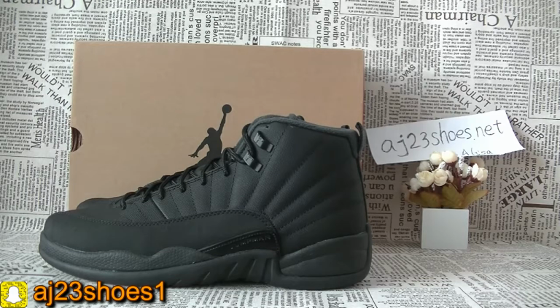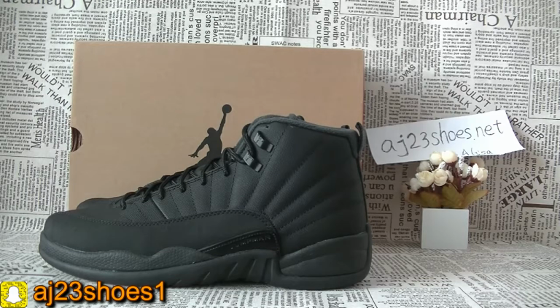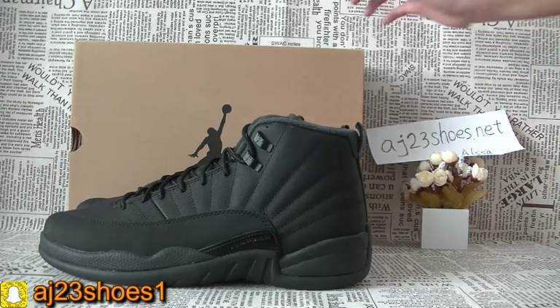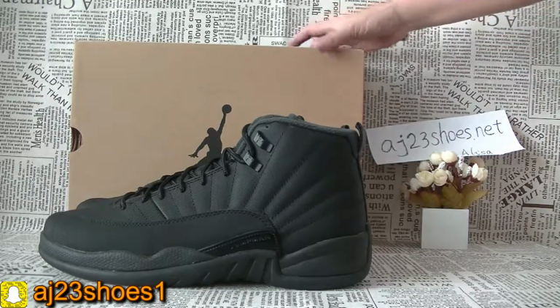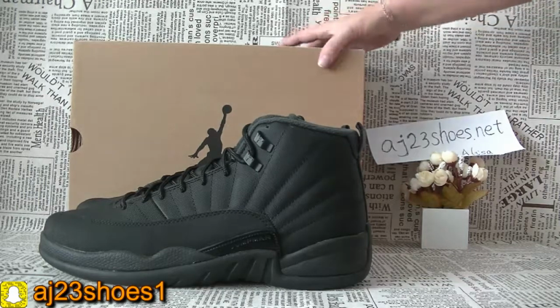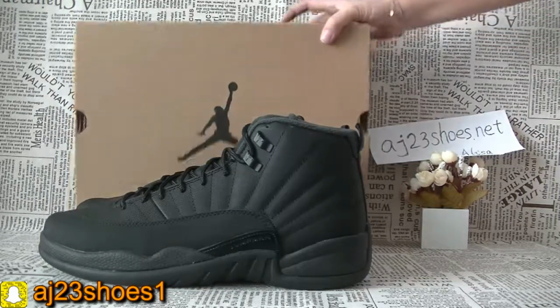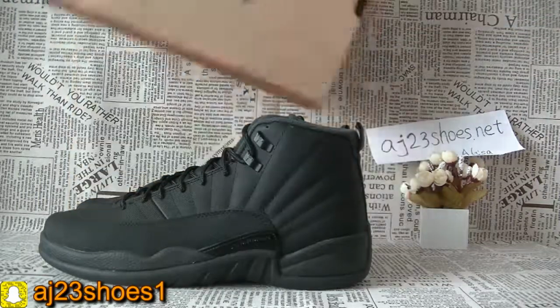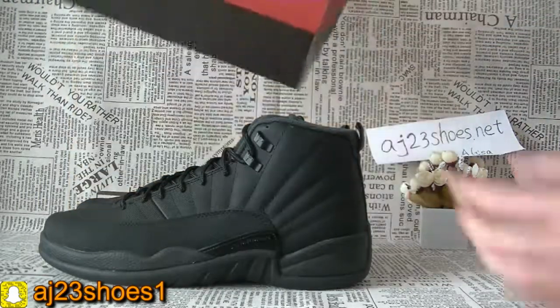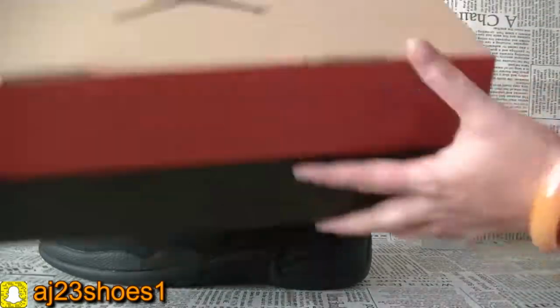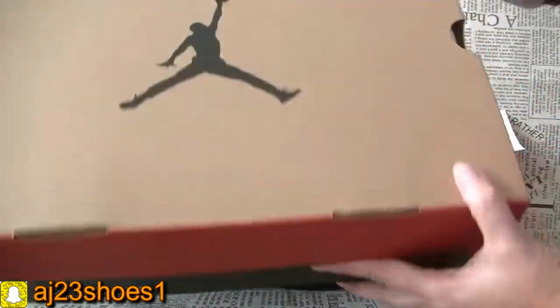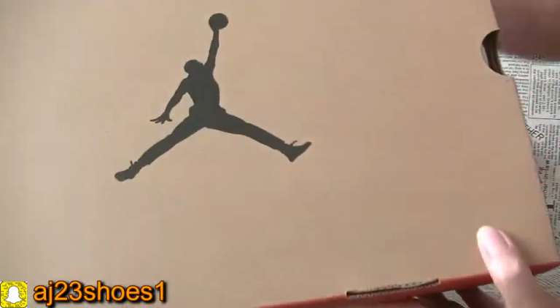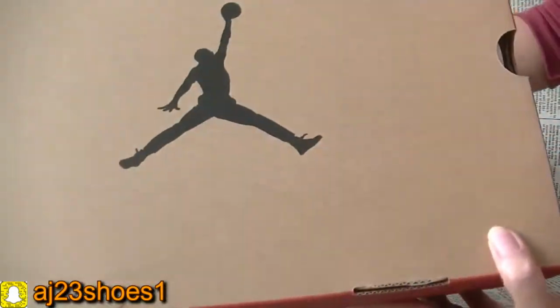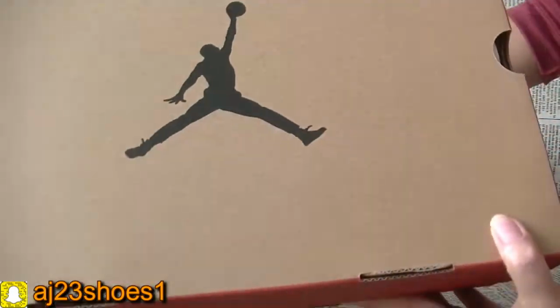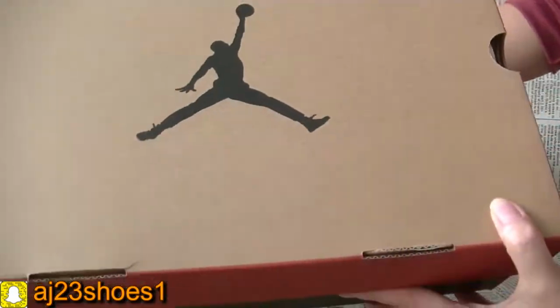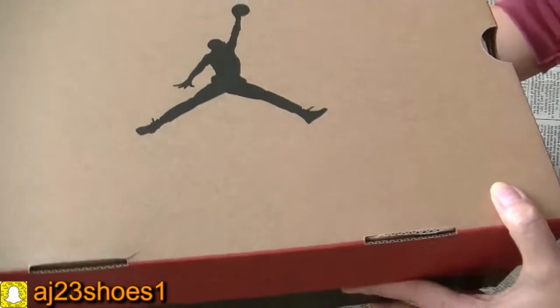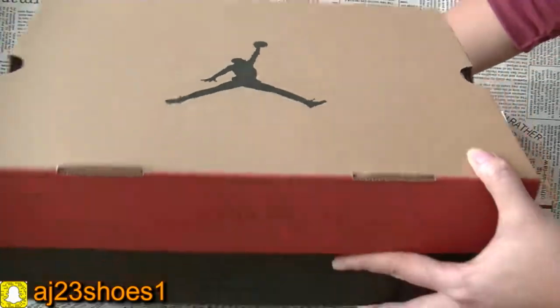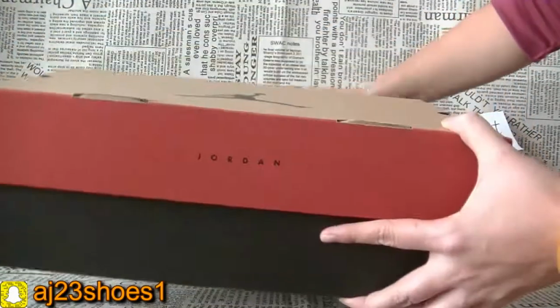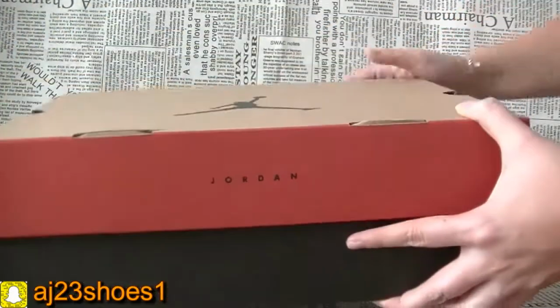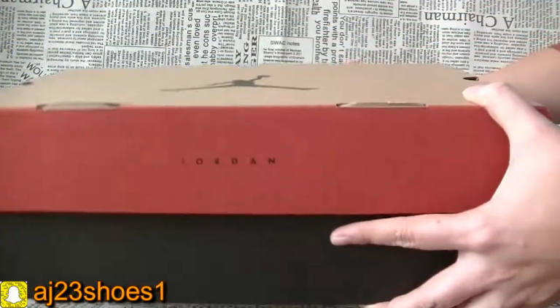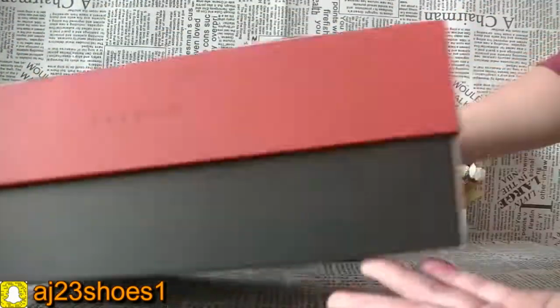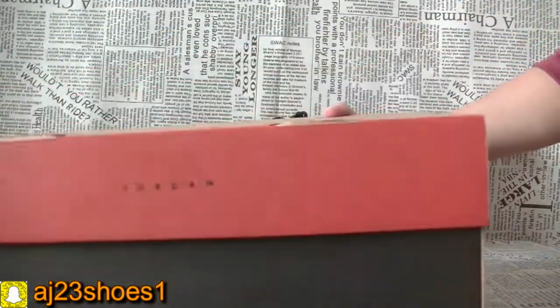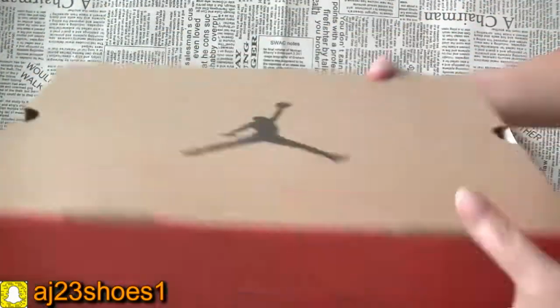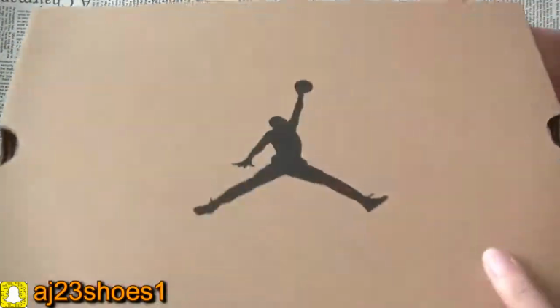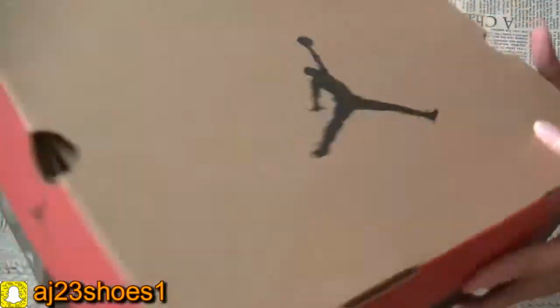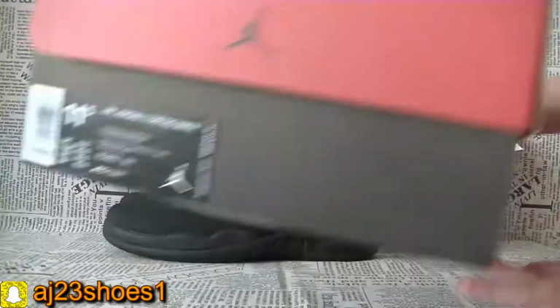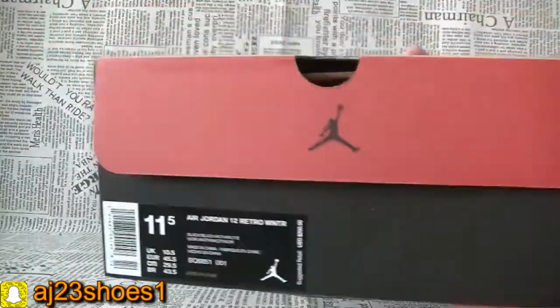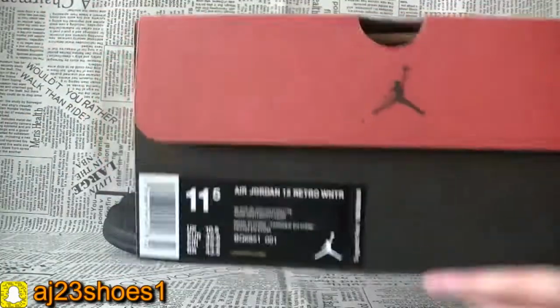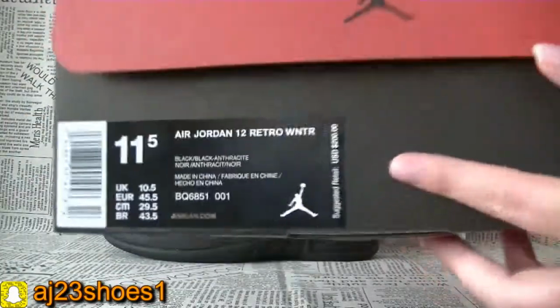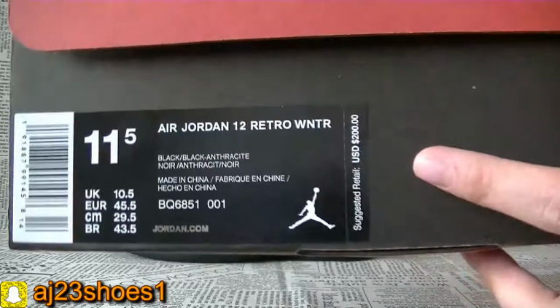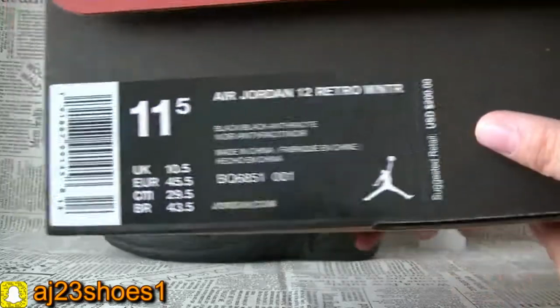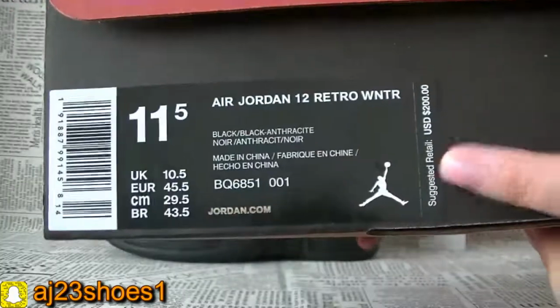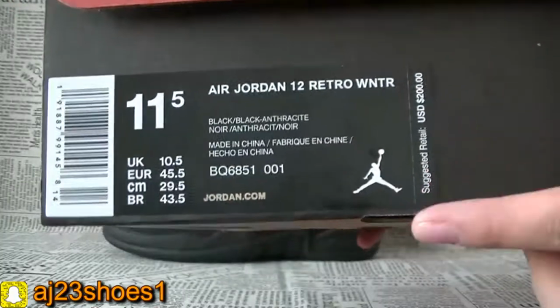Now let me show you the box. This is the suits box. Check the size information.